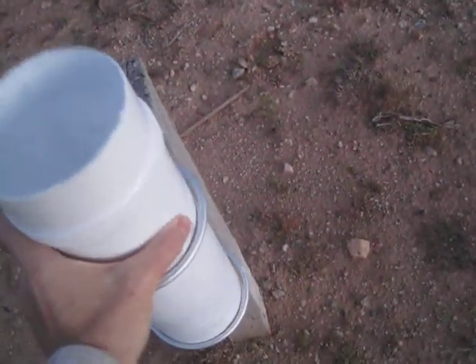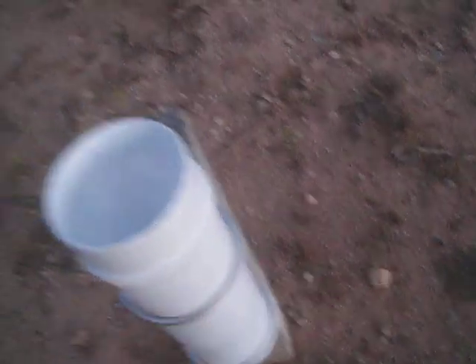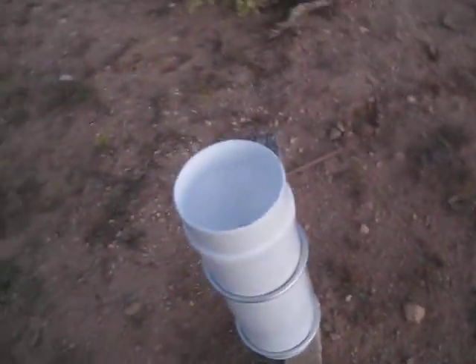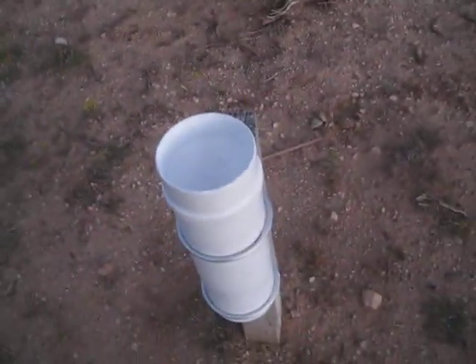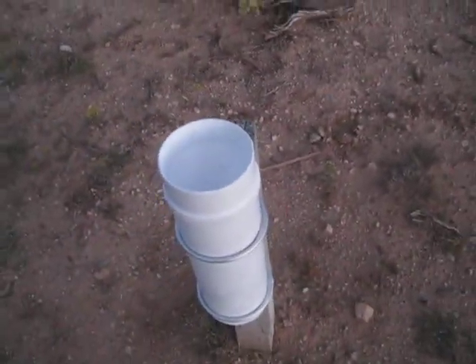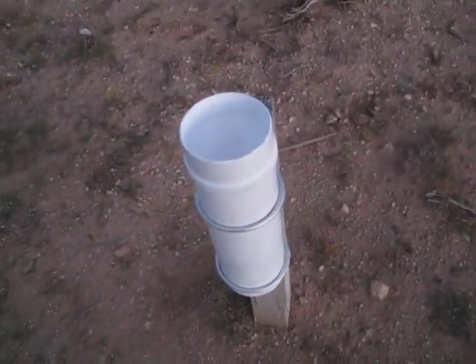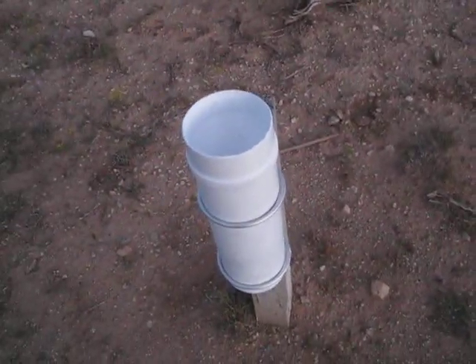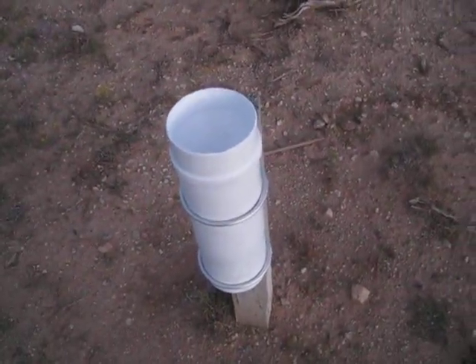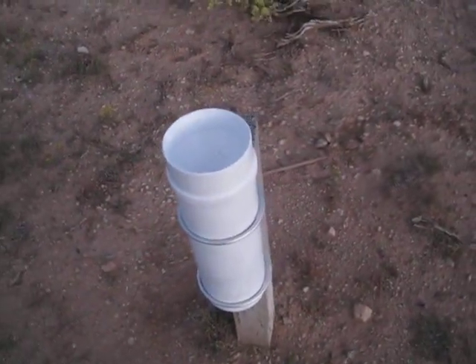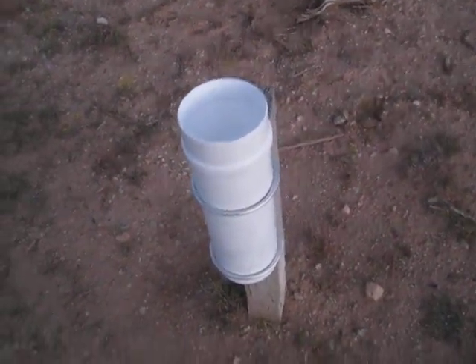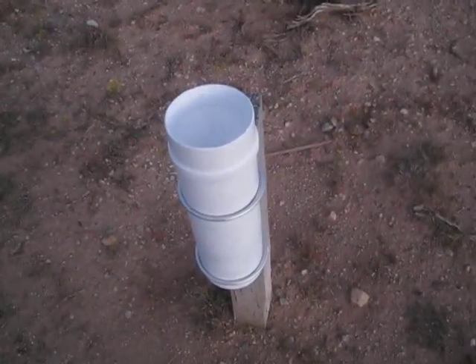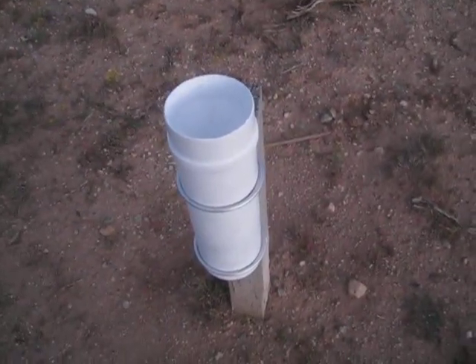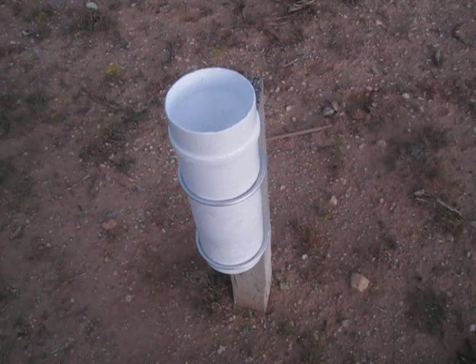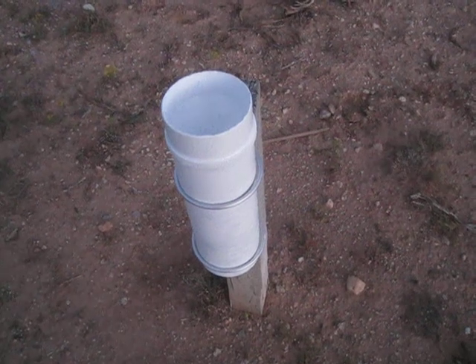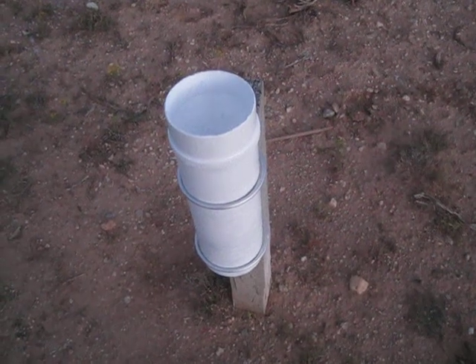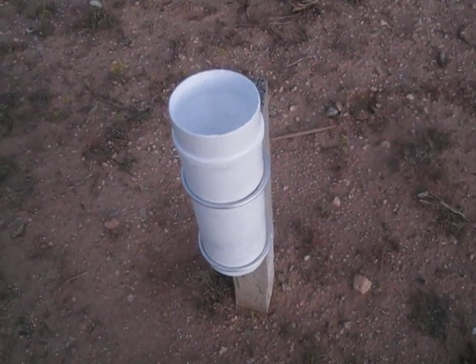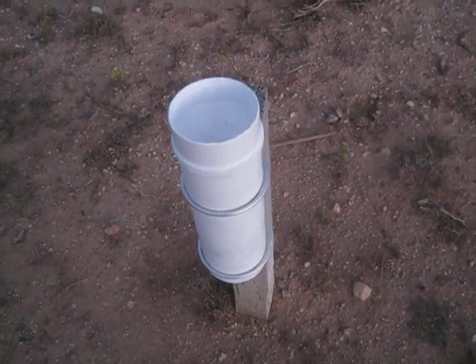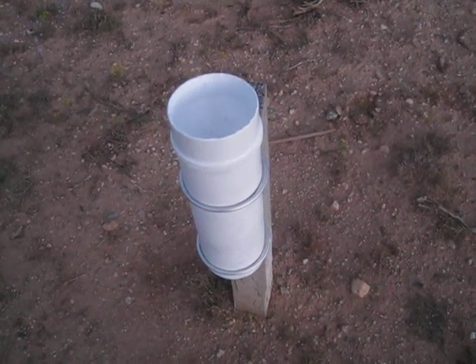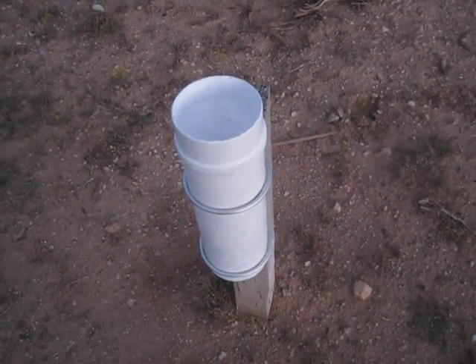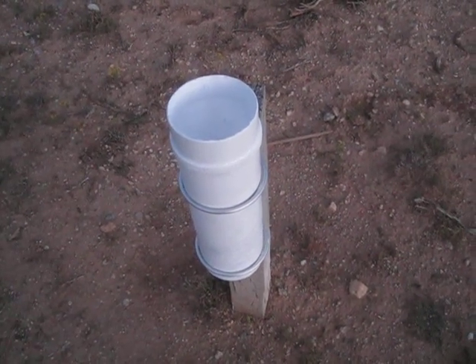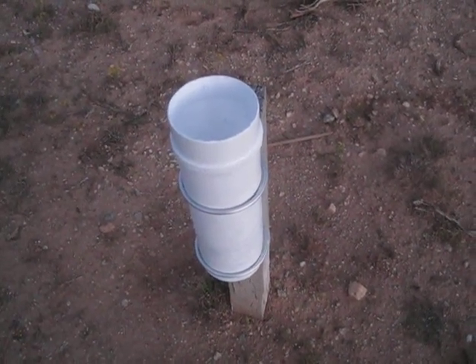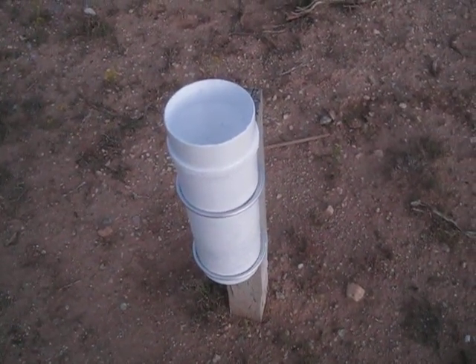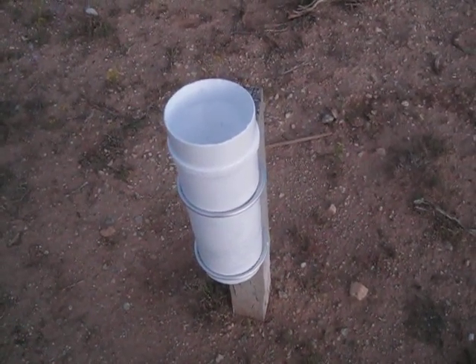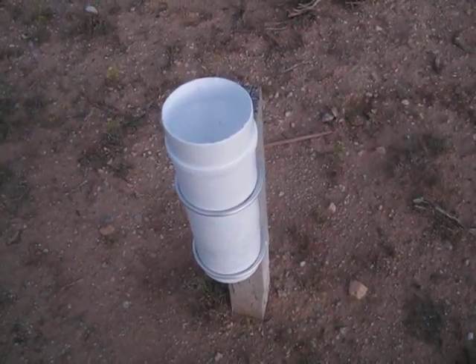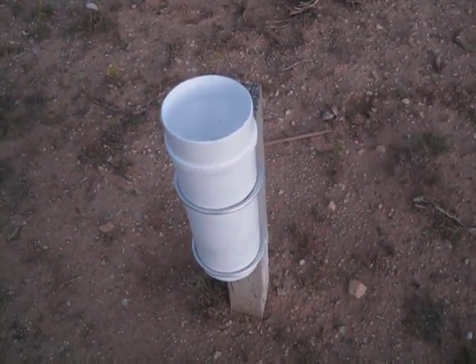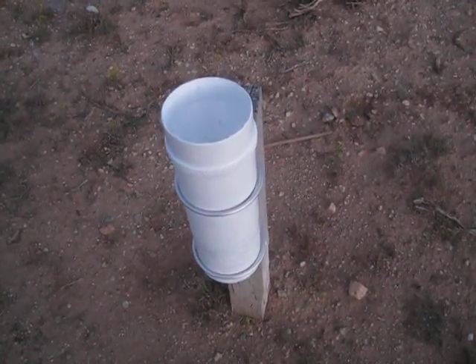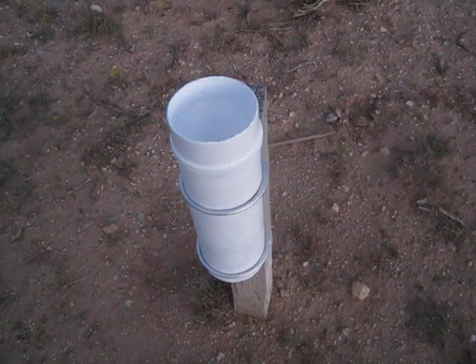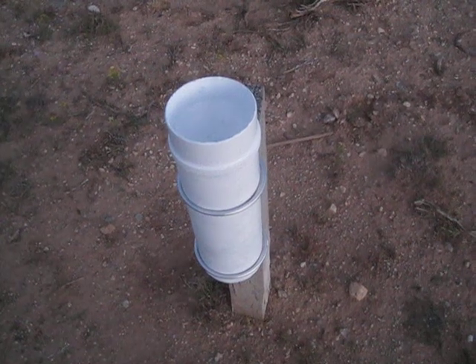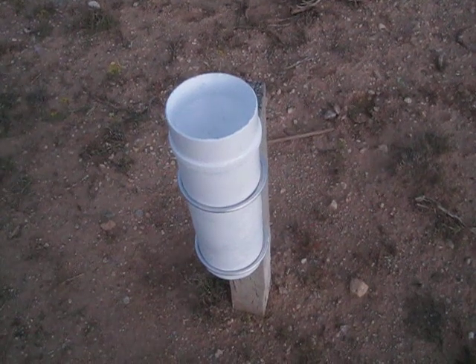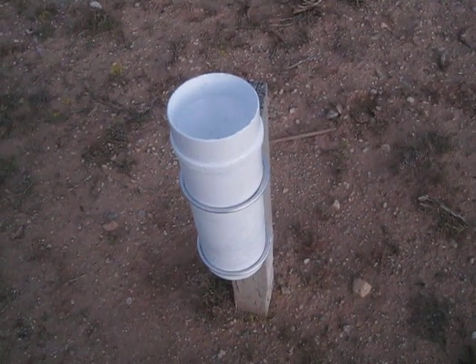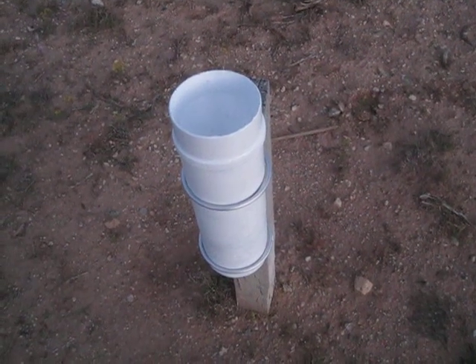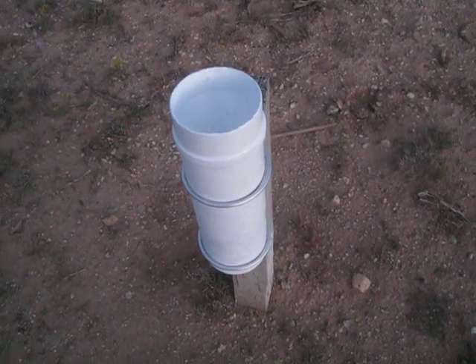We'll see how long this holds up. Hopefully it'll make it through the winter. Bye from New Mexico, Taos 1, NM-TS-1.